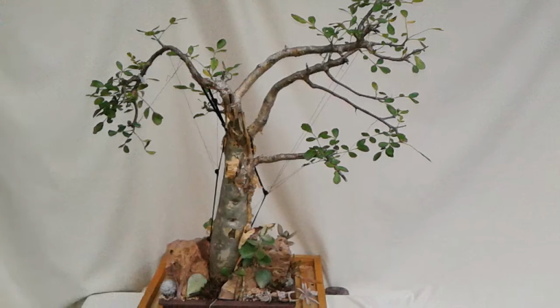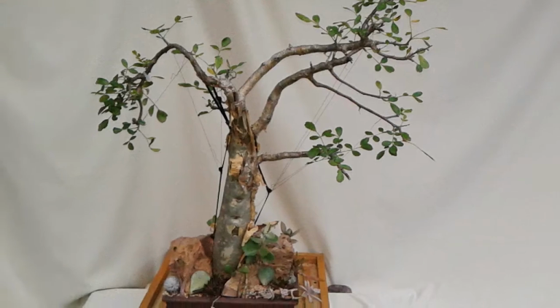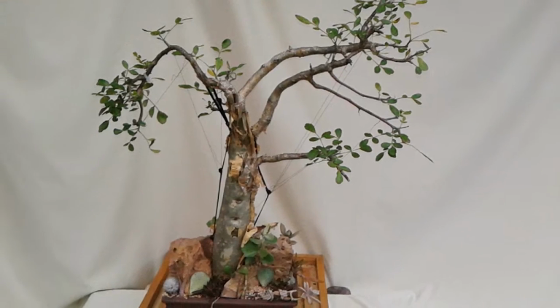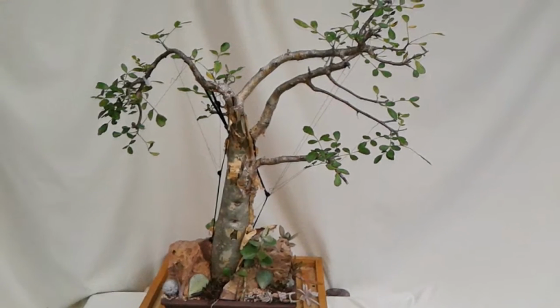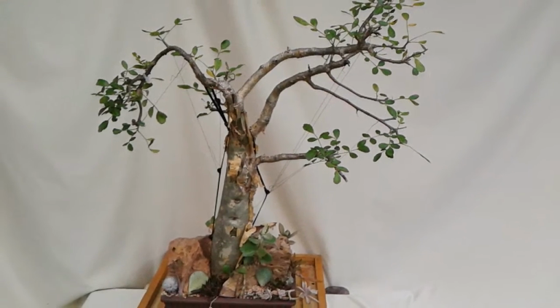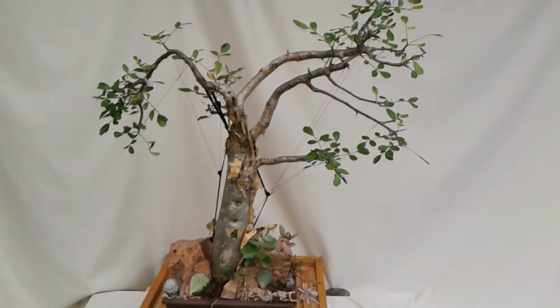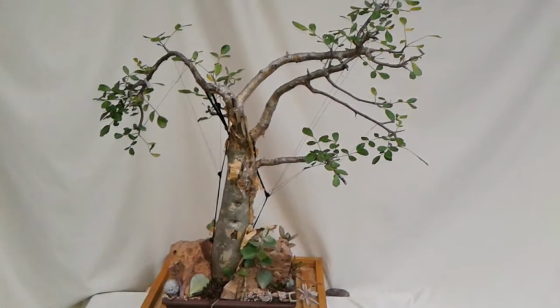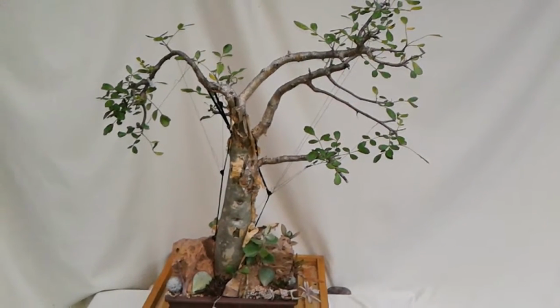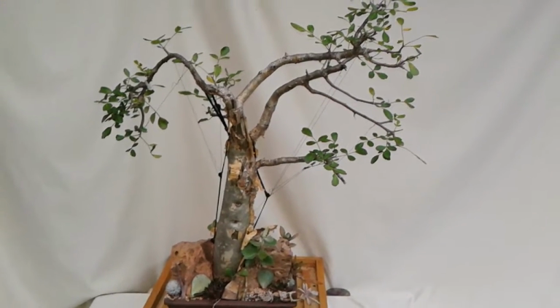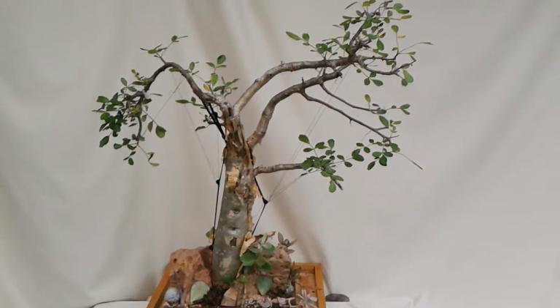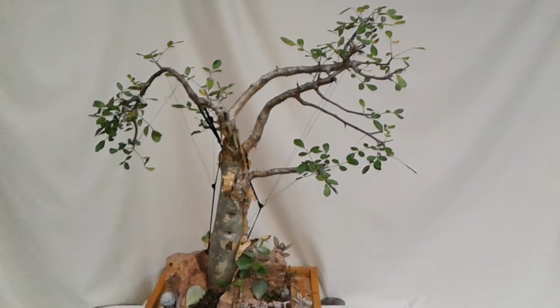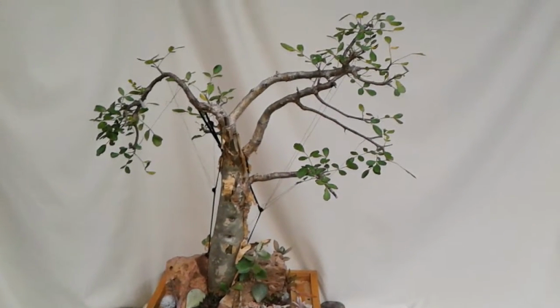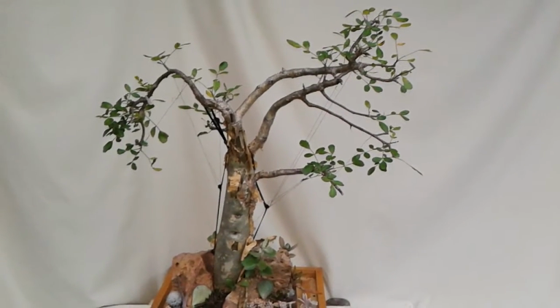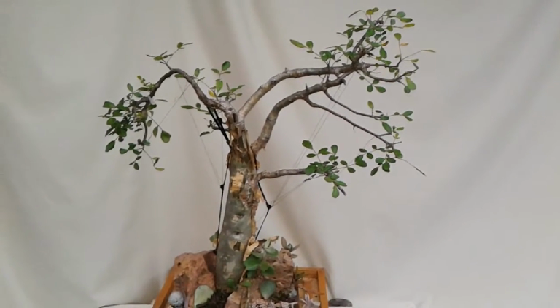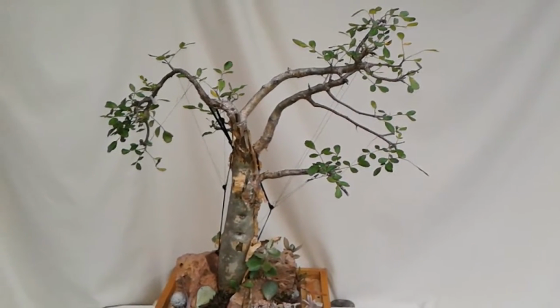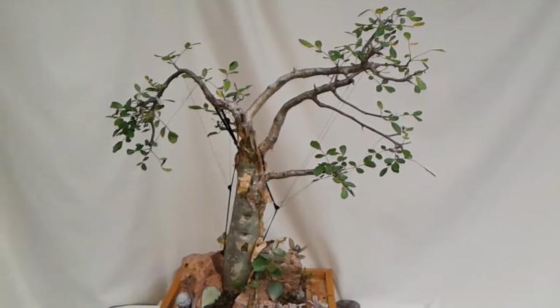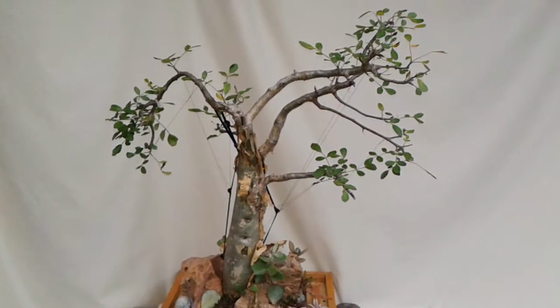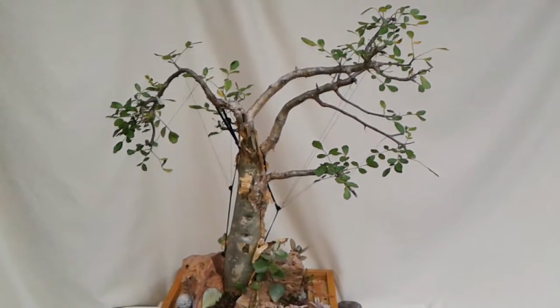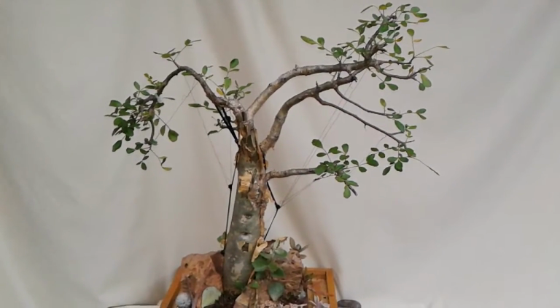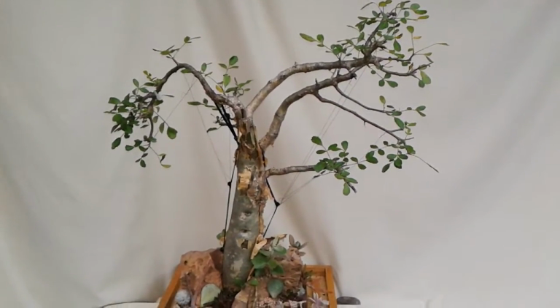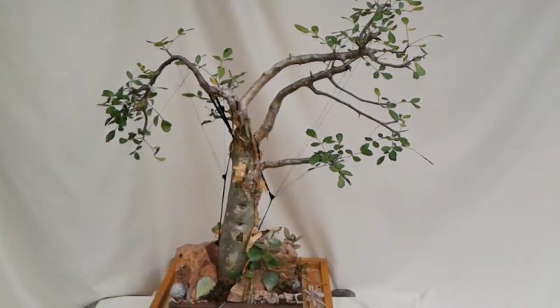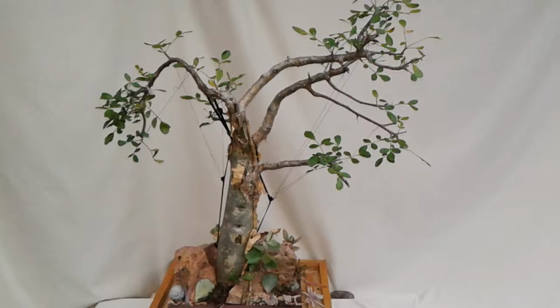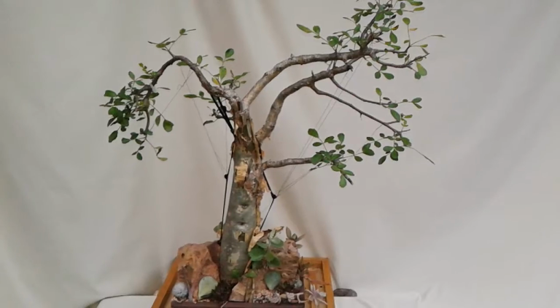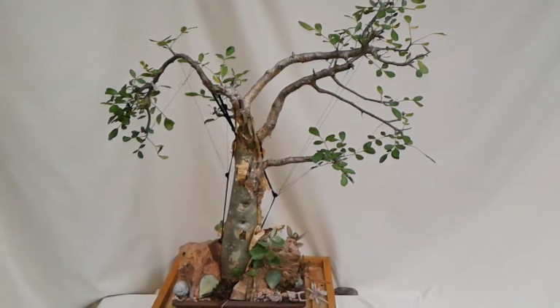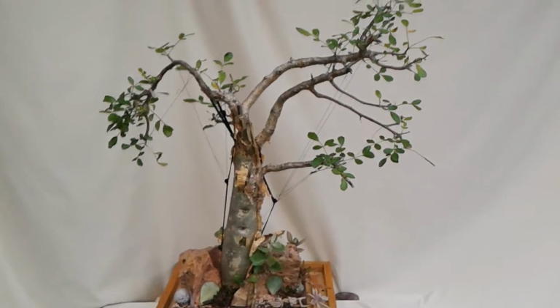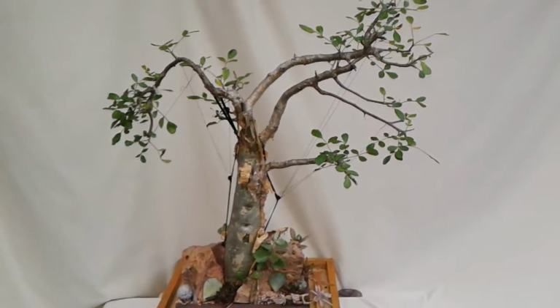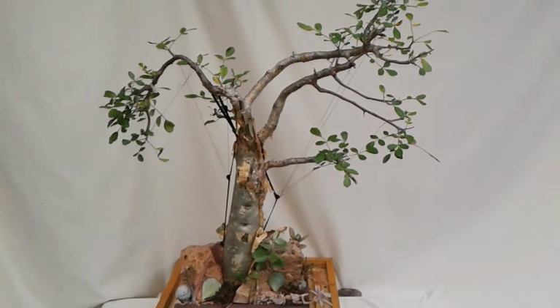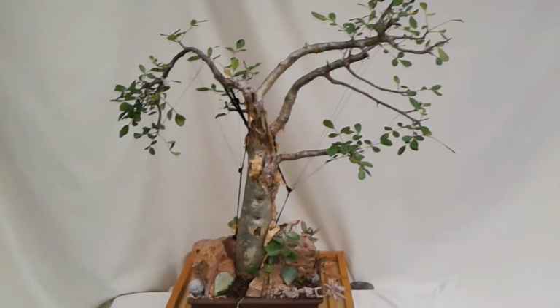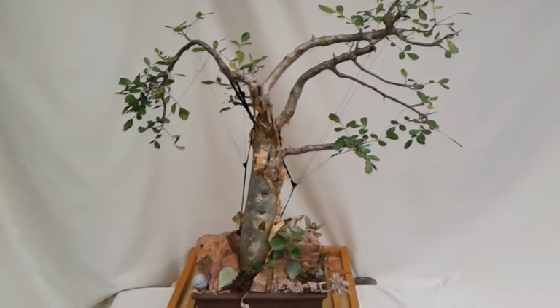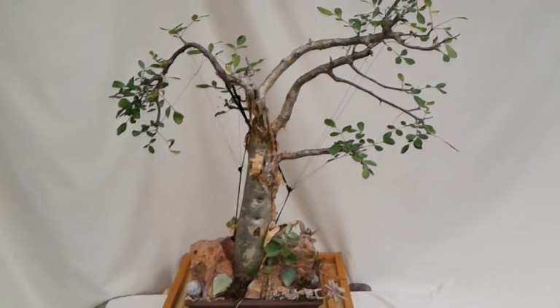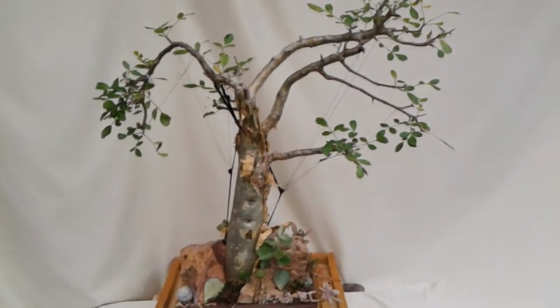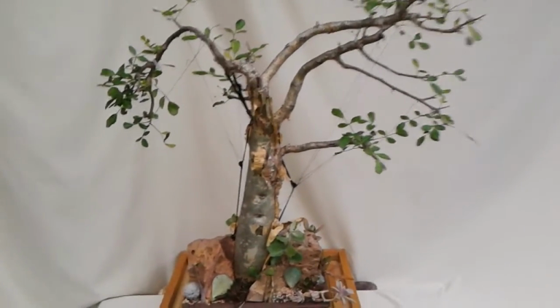Hi, it's Alan from Green Canvas Interior Escape with yet another Bursera fagaroides succulent planting.